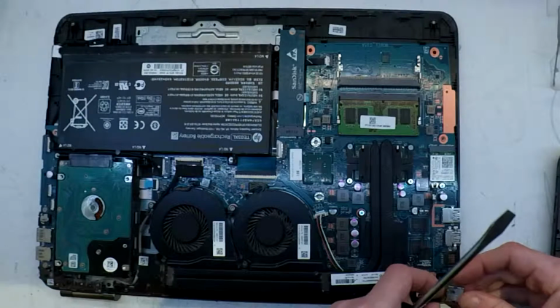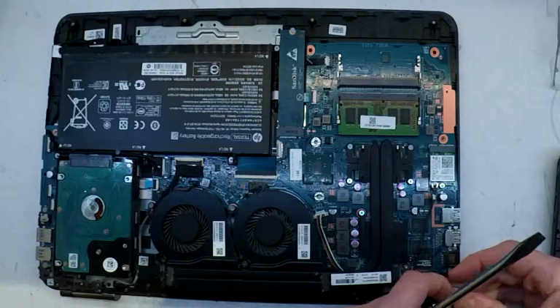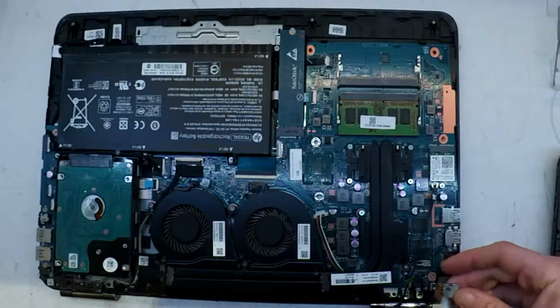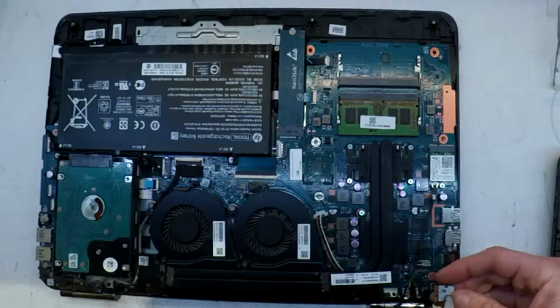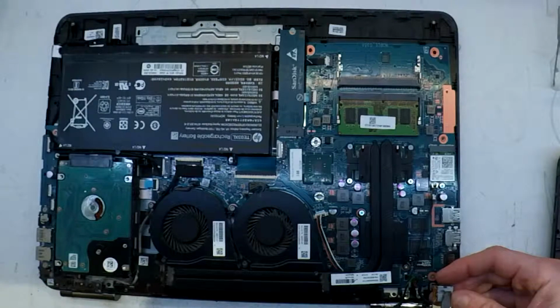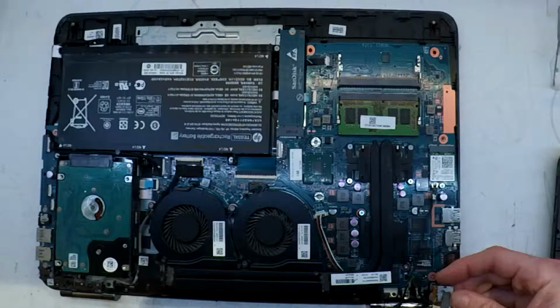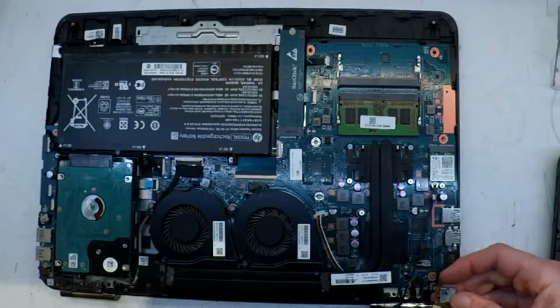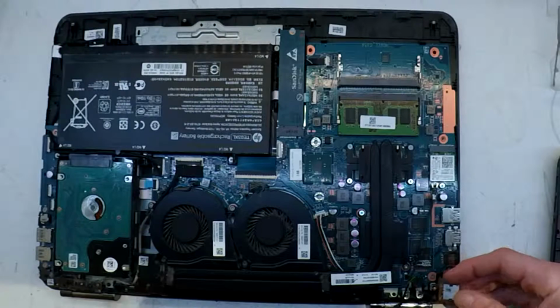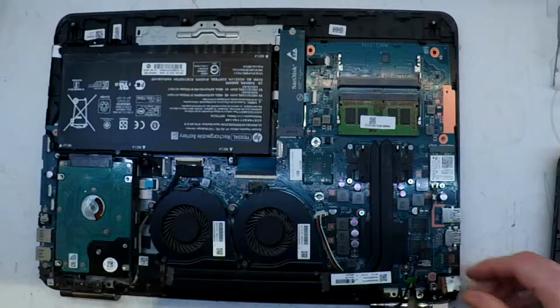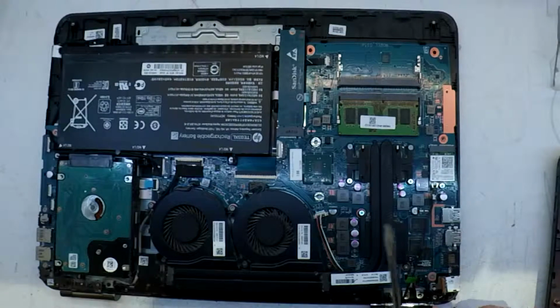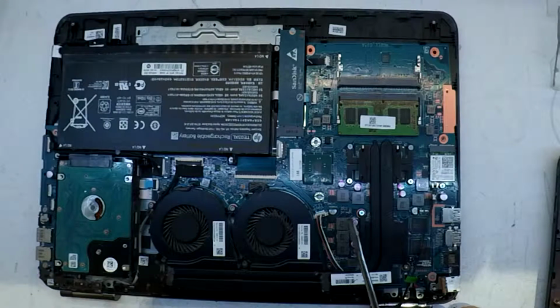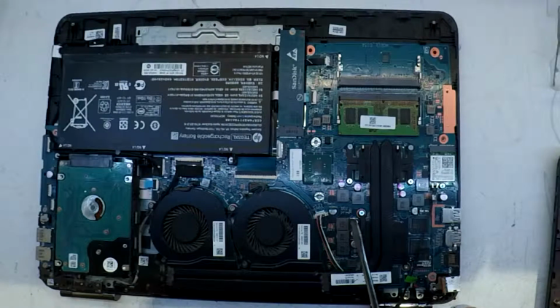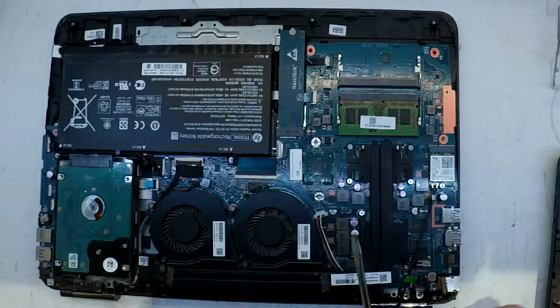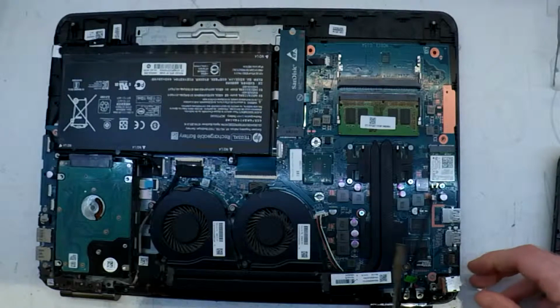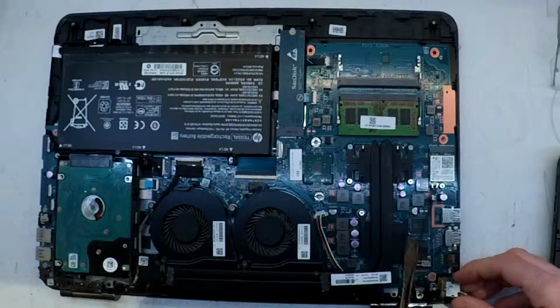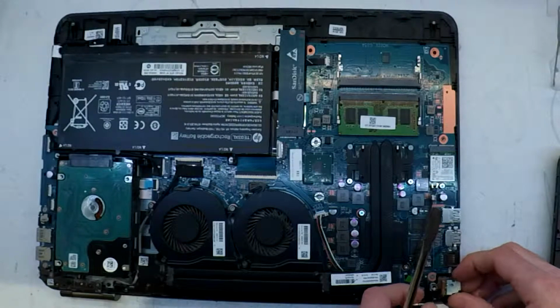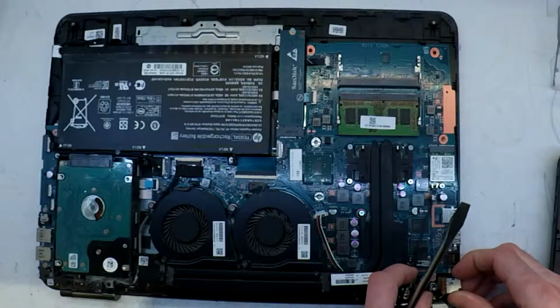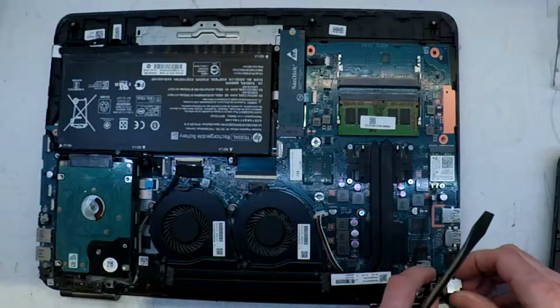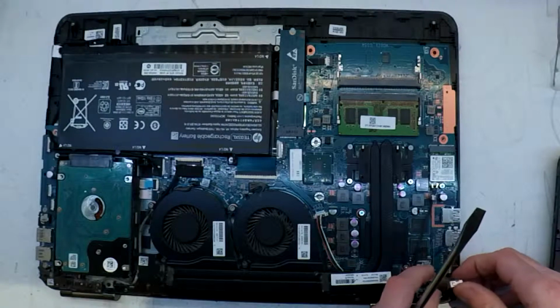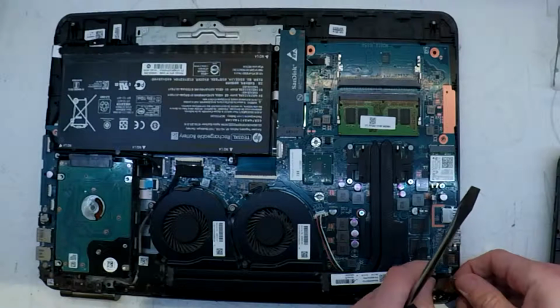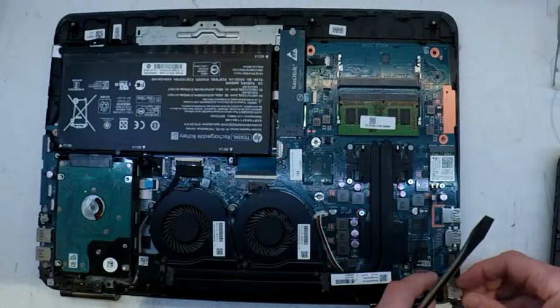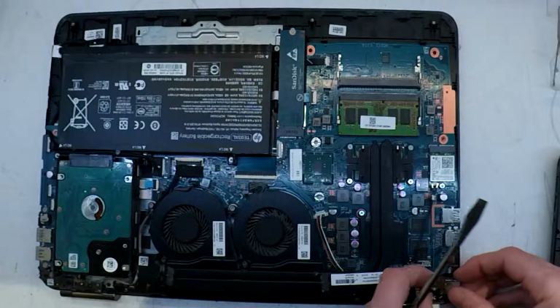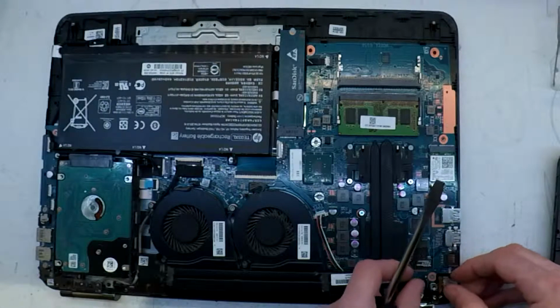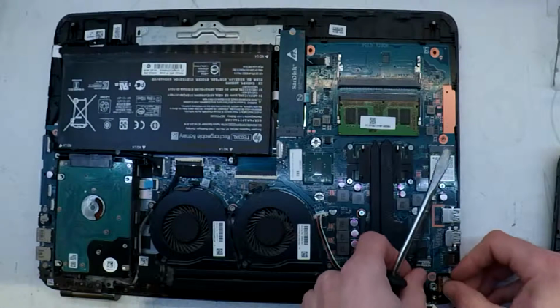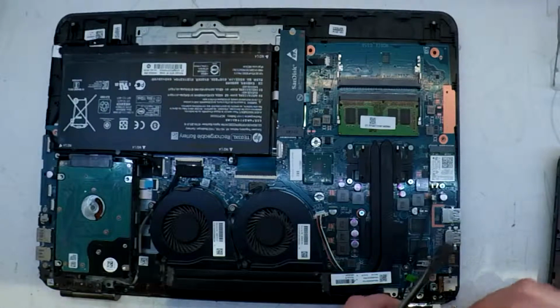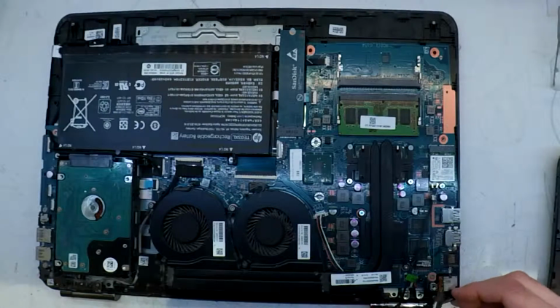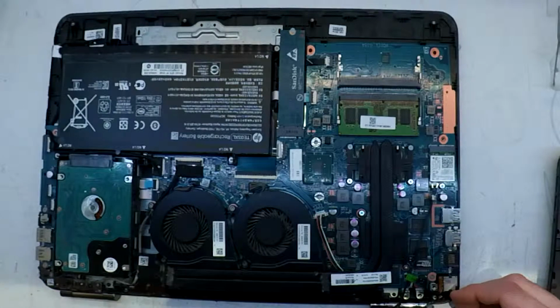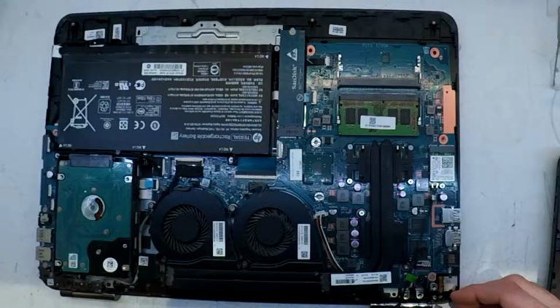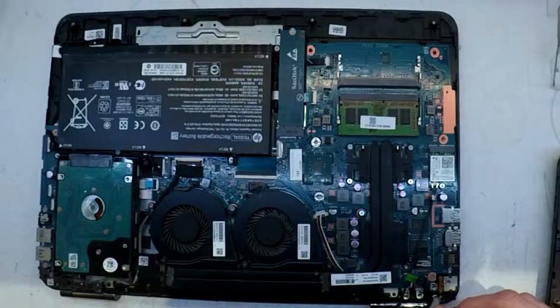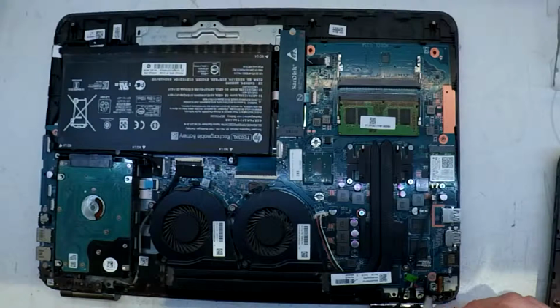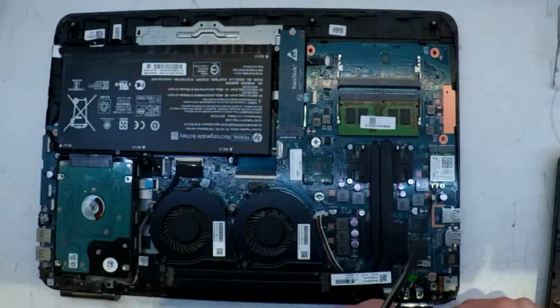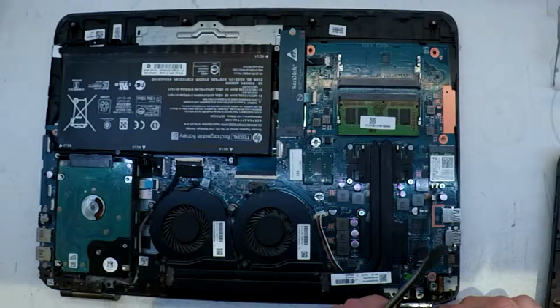Another thing worth trying: if you've got other chargers, definitely try them. Or connect a multimeter to your charger and make sure it's outputting the correct voltage and amperage that it's rated to.